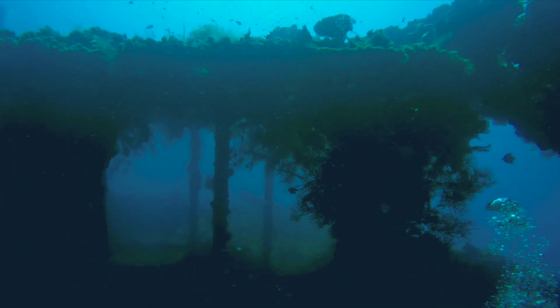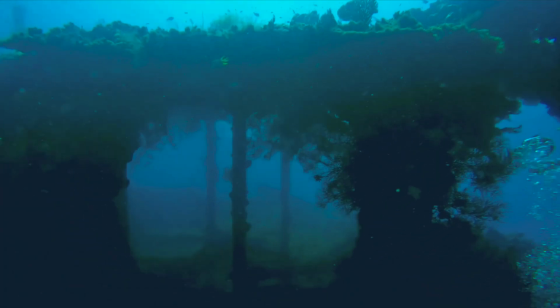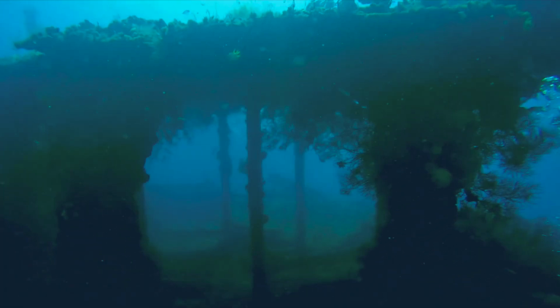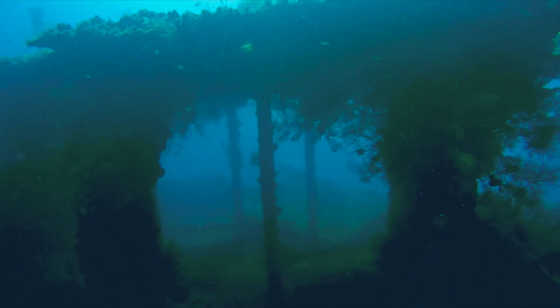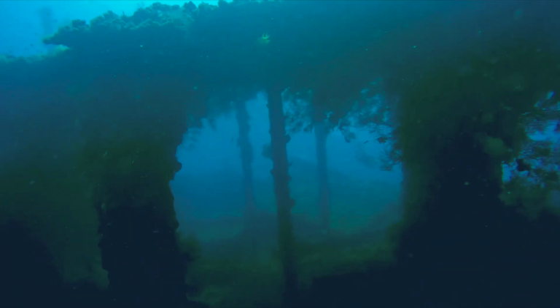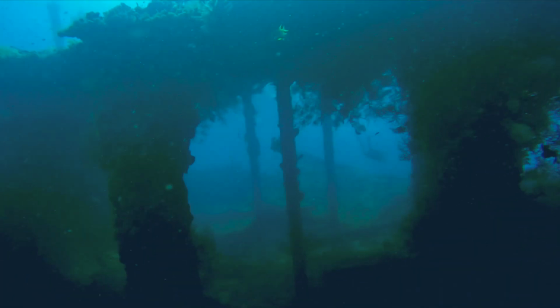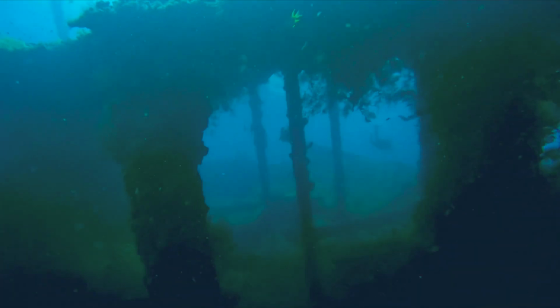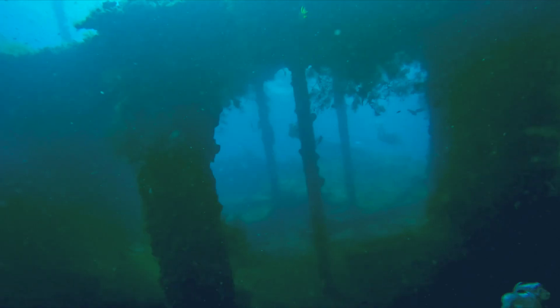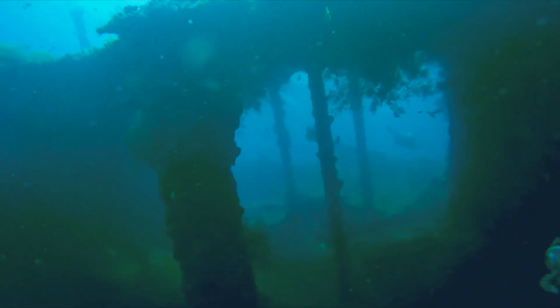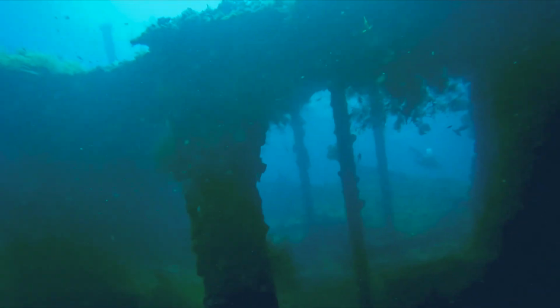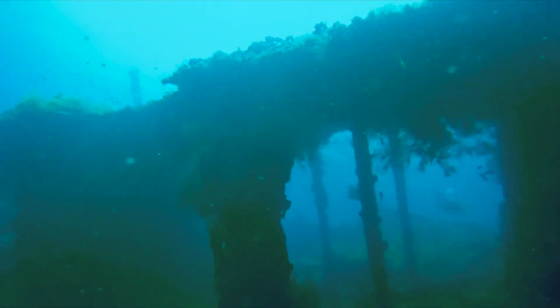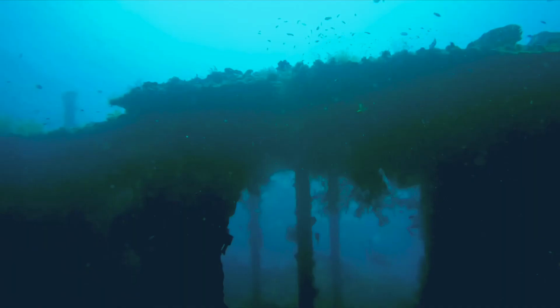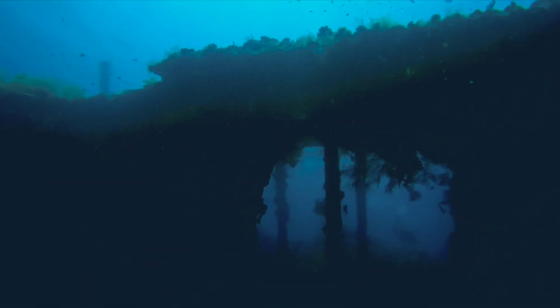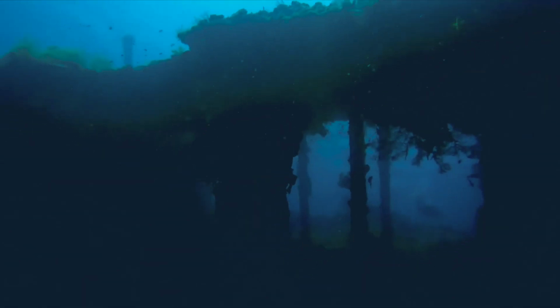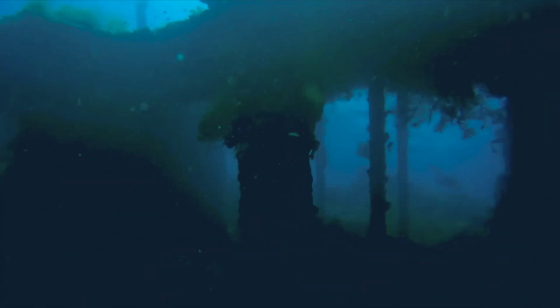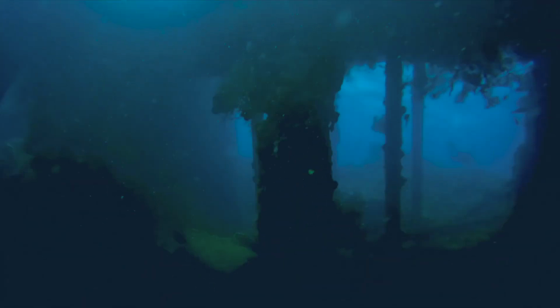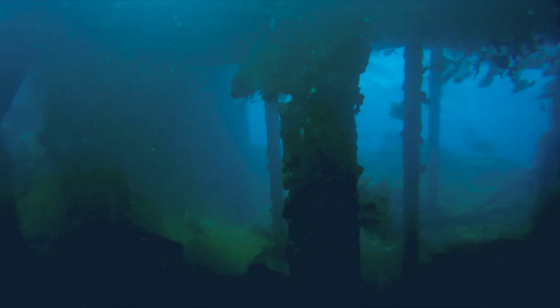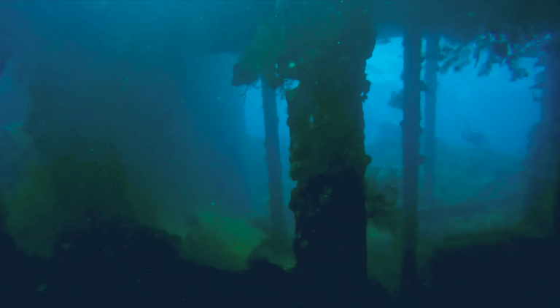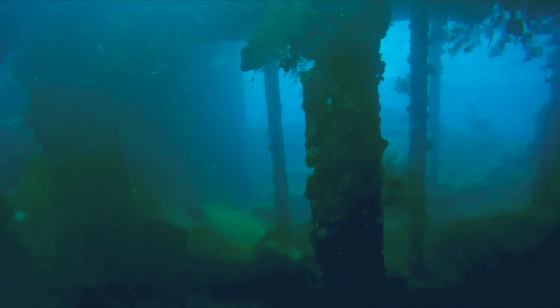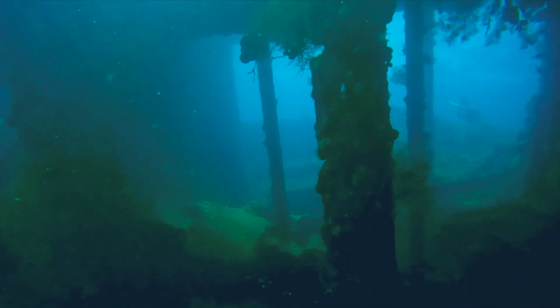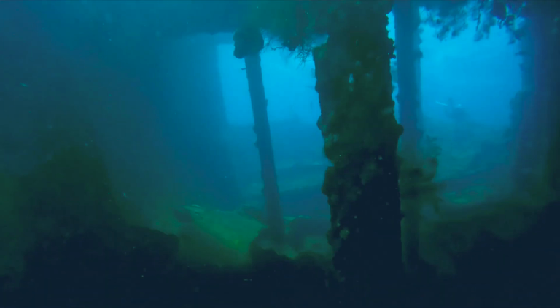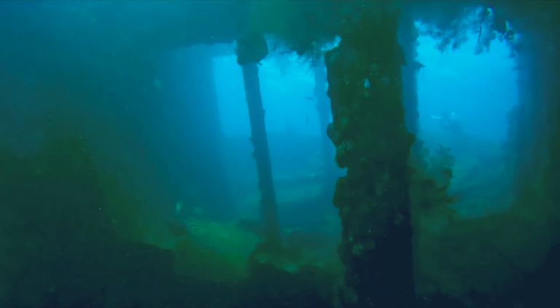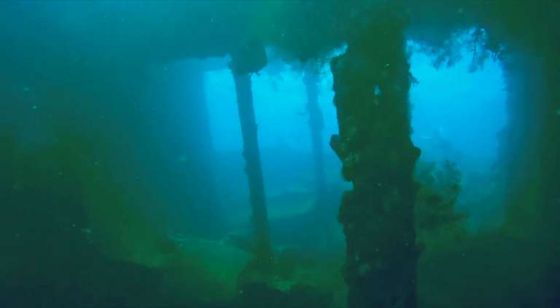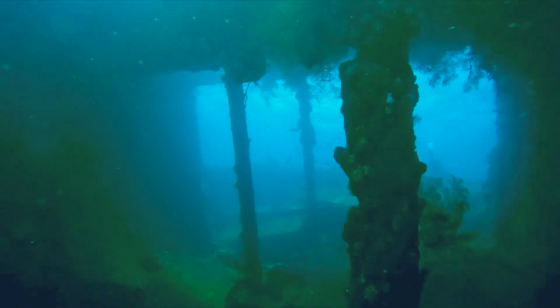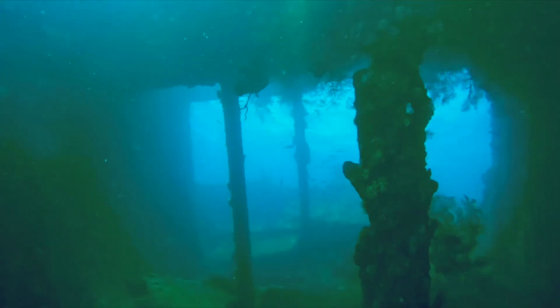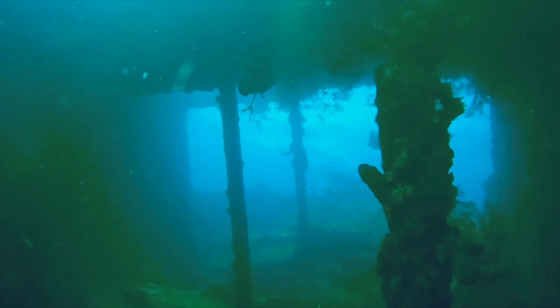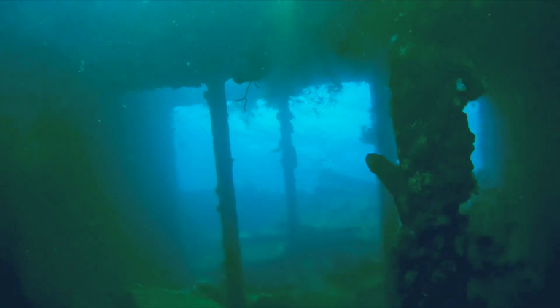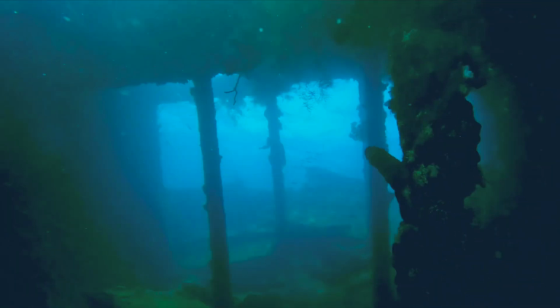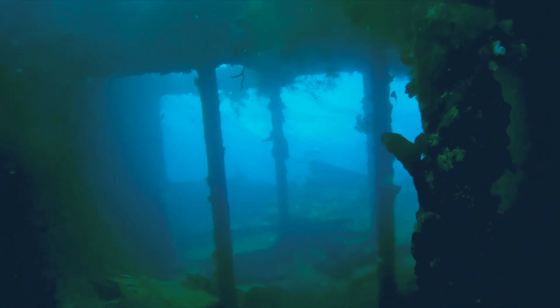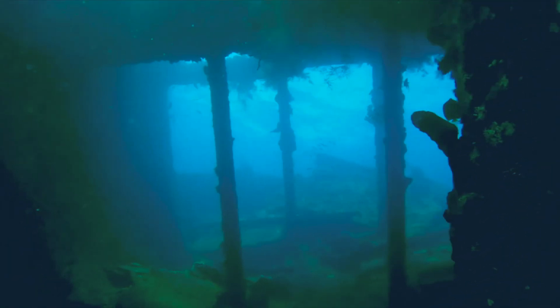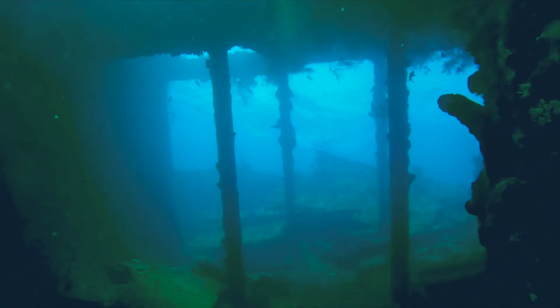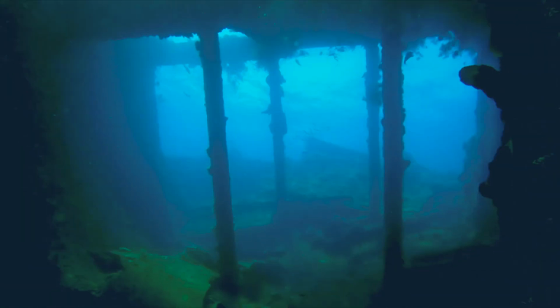My first dive took place at the US Liberty shipwreck. This American vessel was sunk by the Japanese in World War 2, and now it has become home to some rather alien looking life forms.